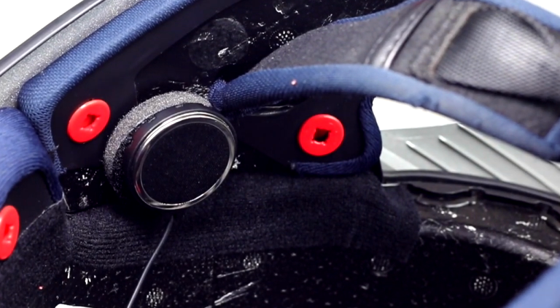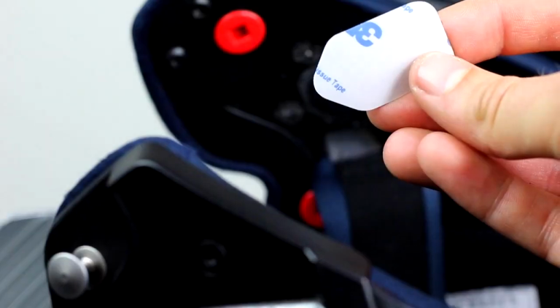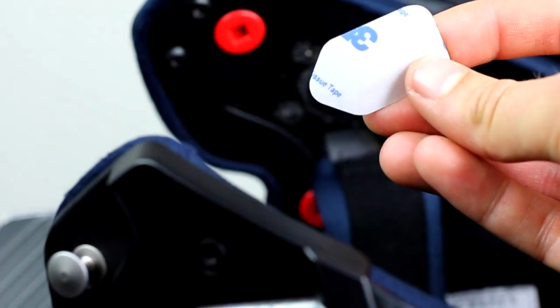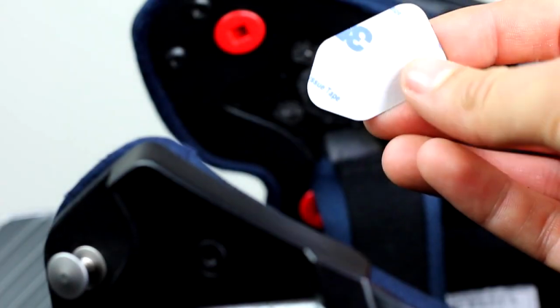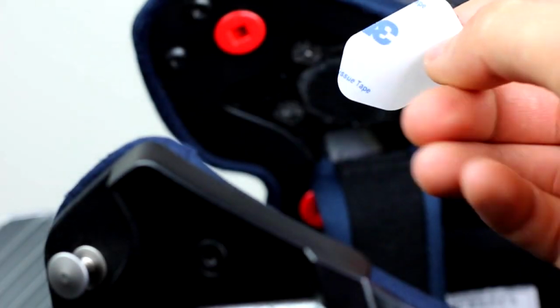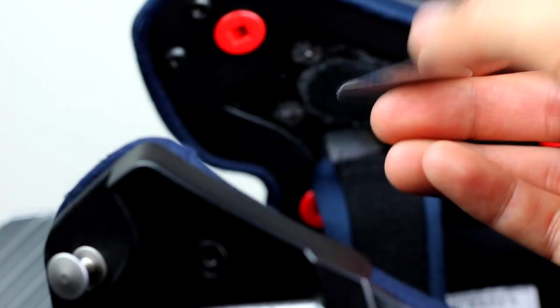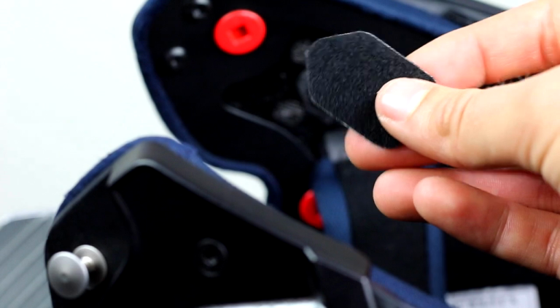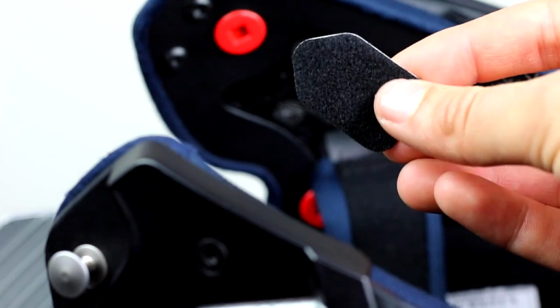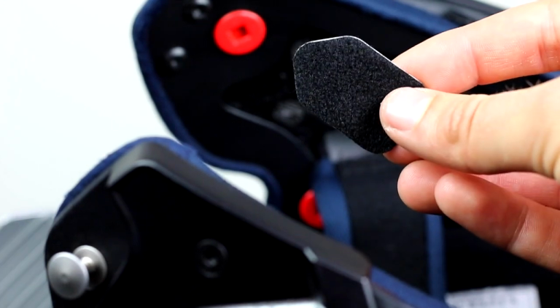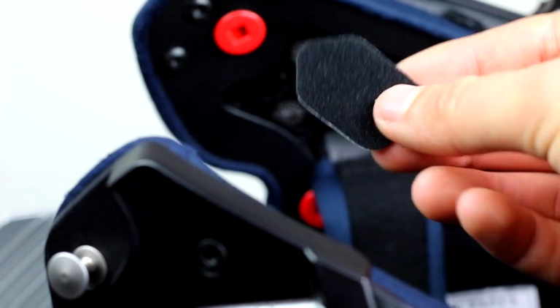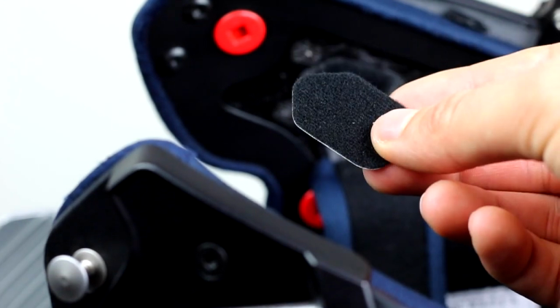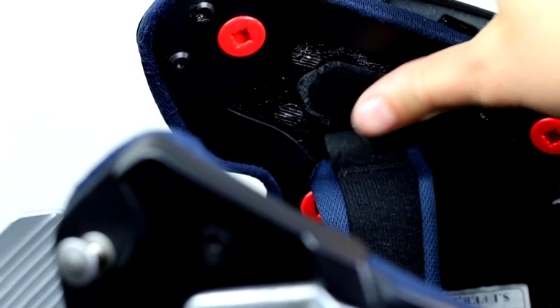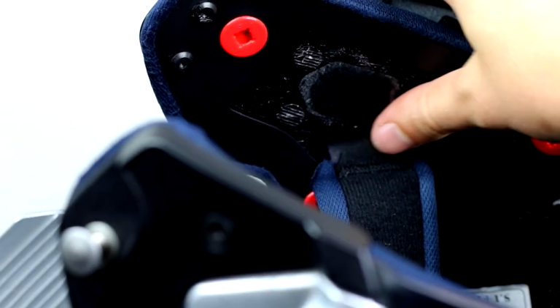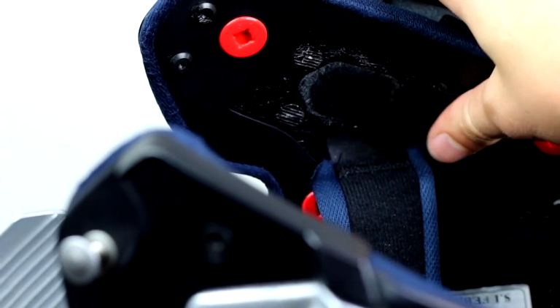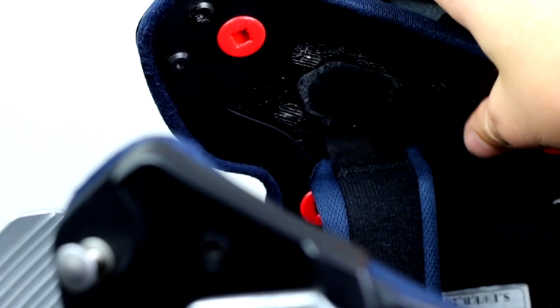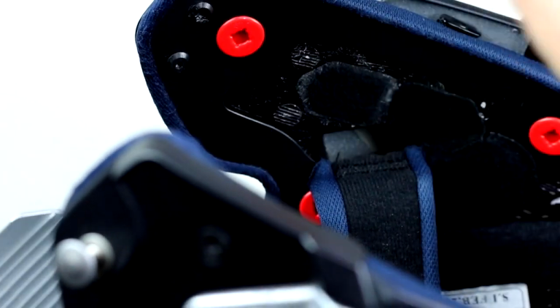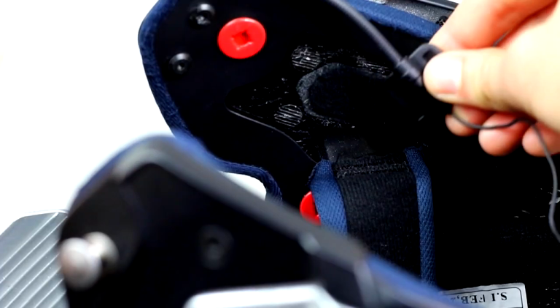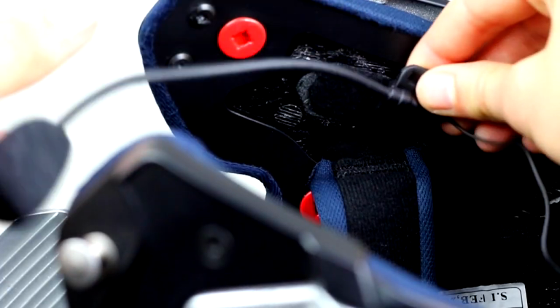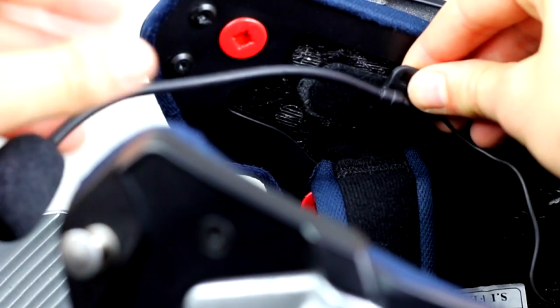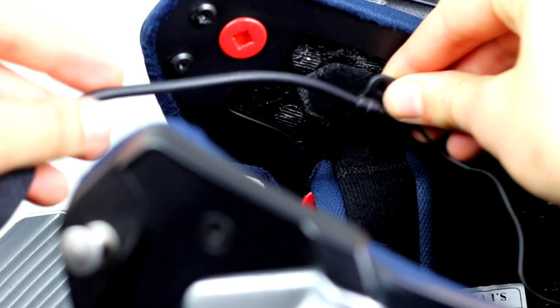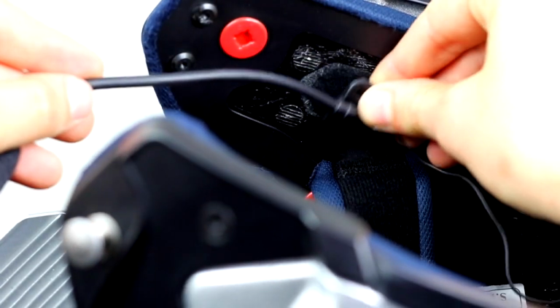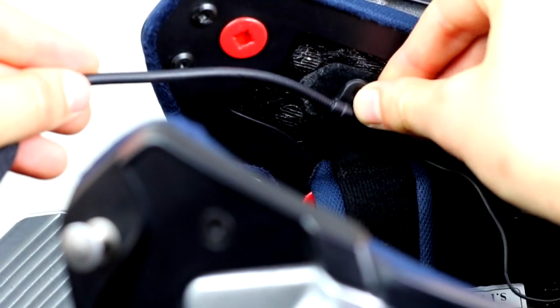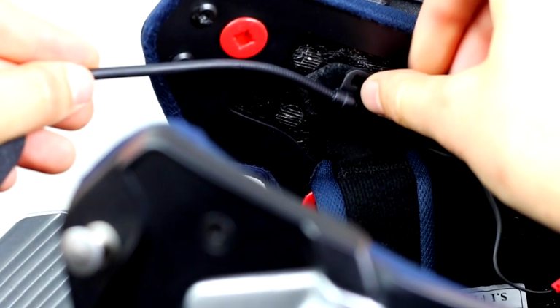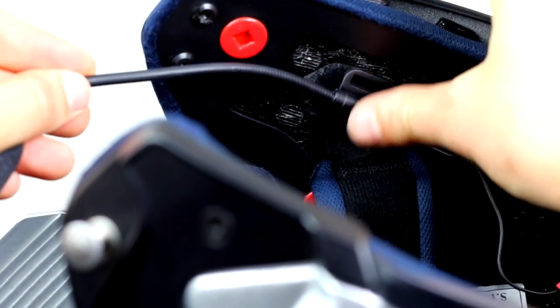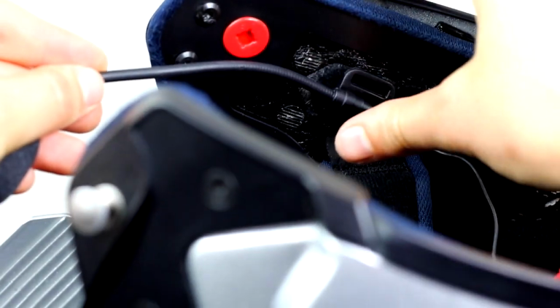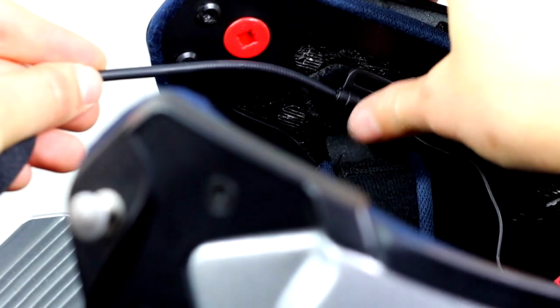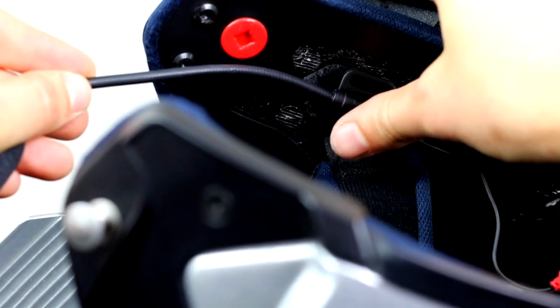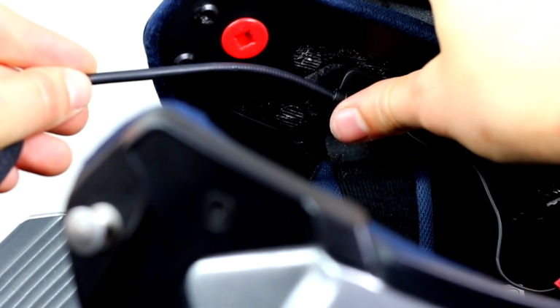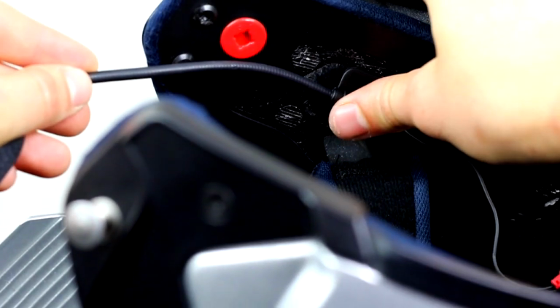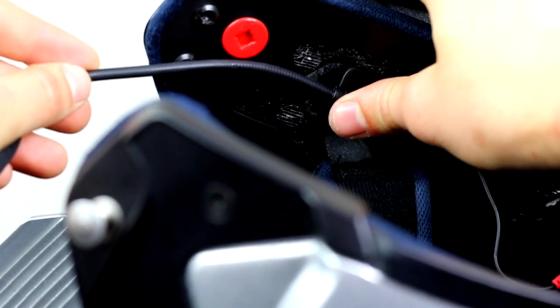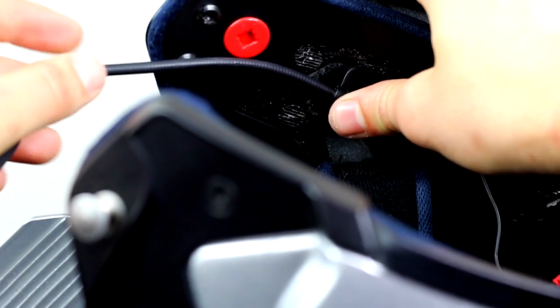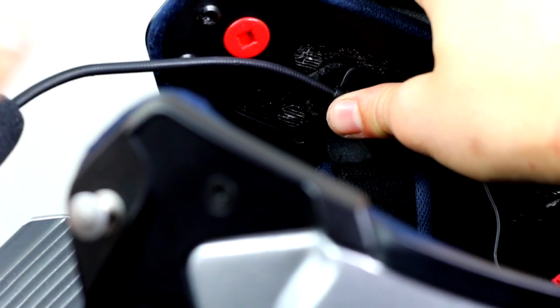With one of the velcro strips for the mic, attach the velcro mic to it. For modular helmets, we recommend using the boom mic or the wired boom mic.